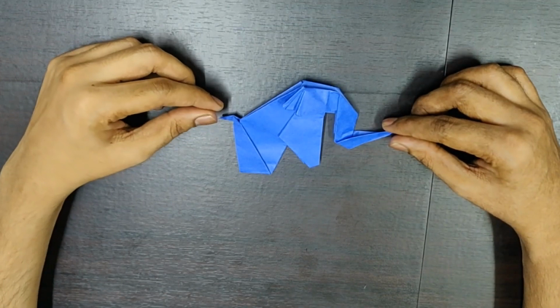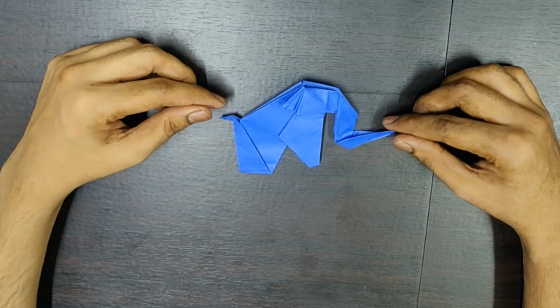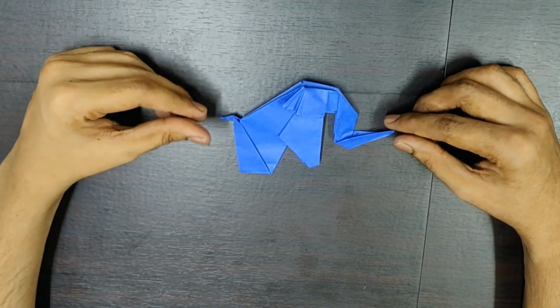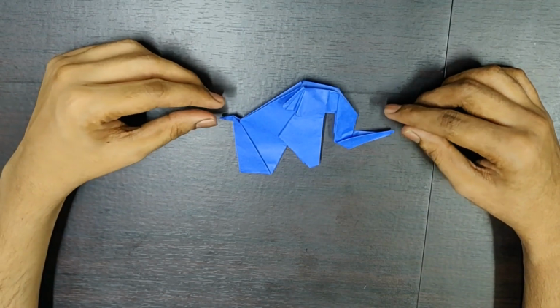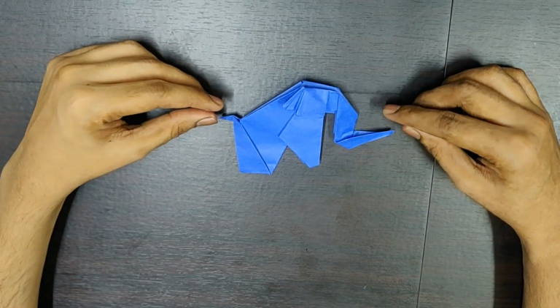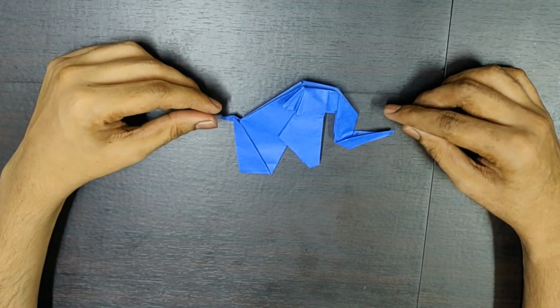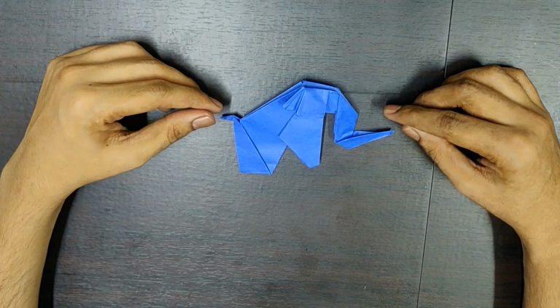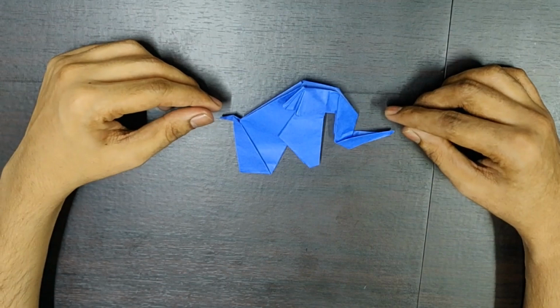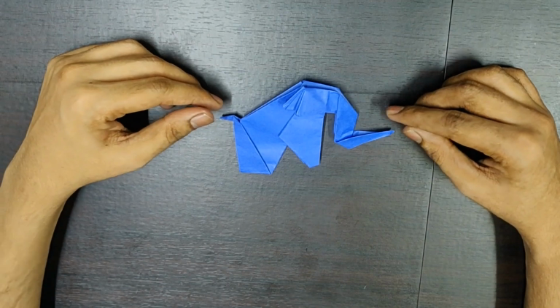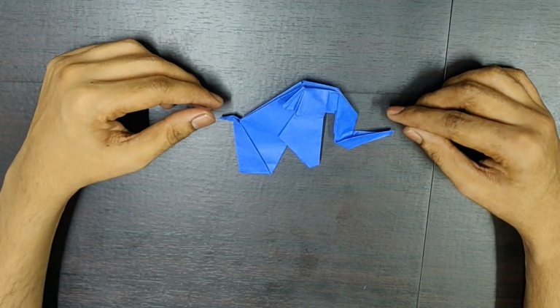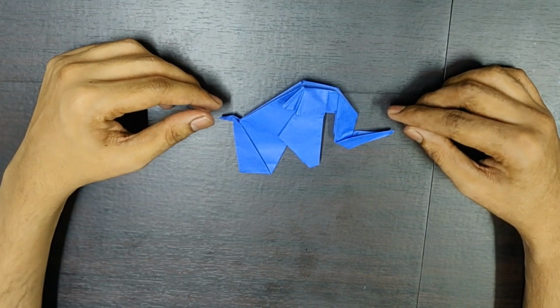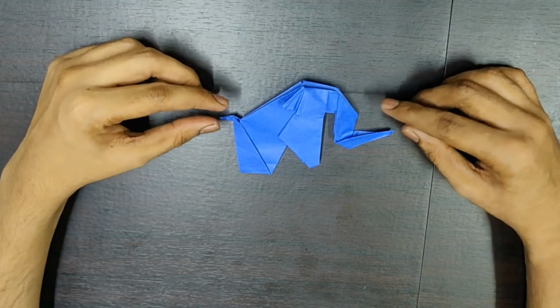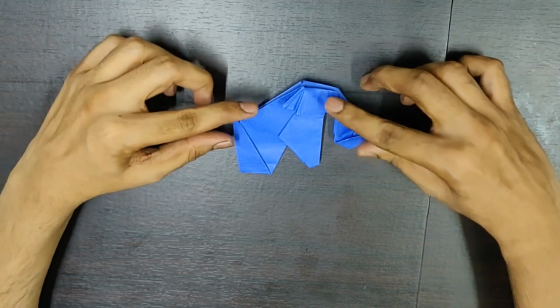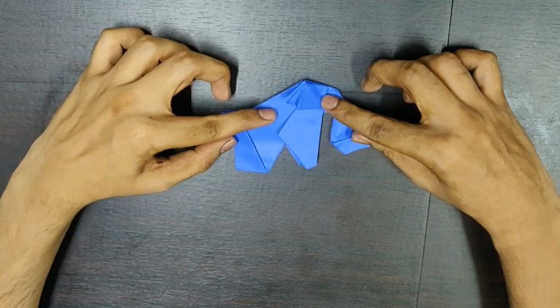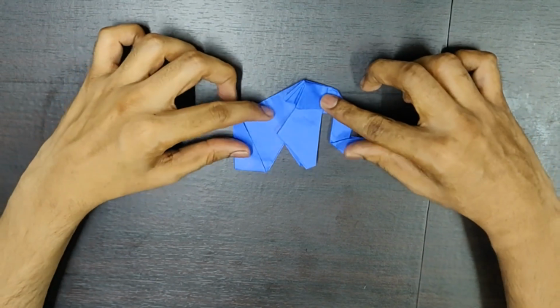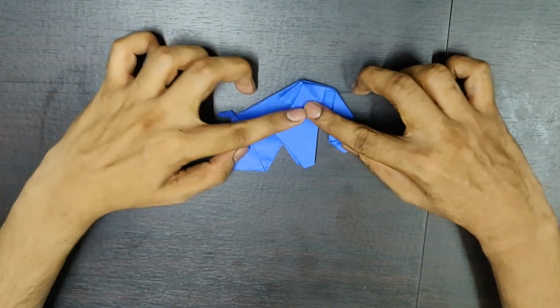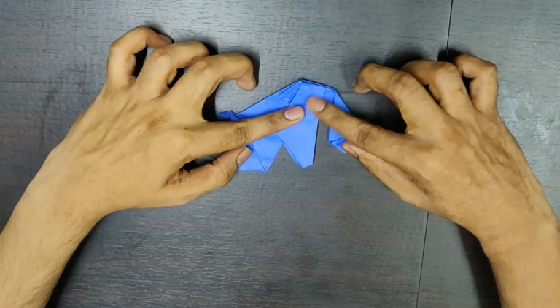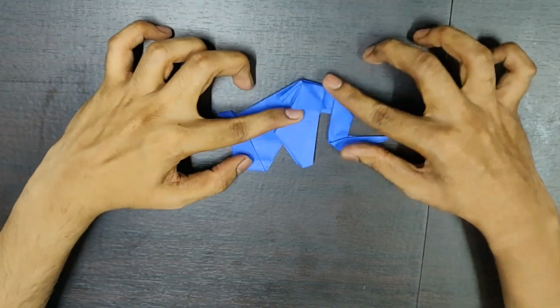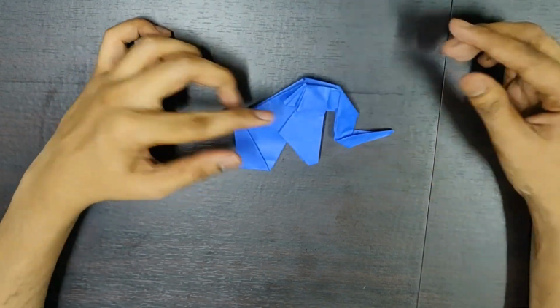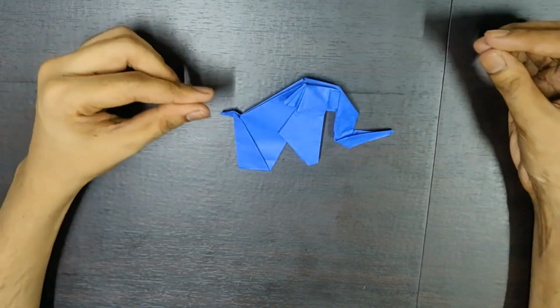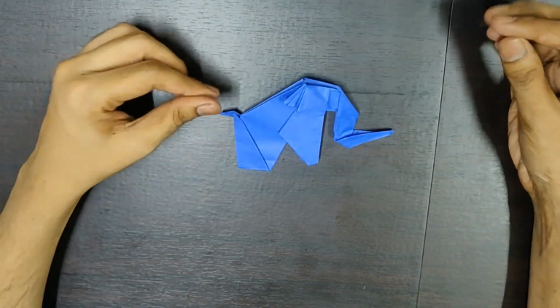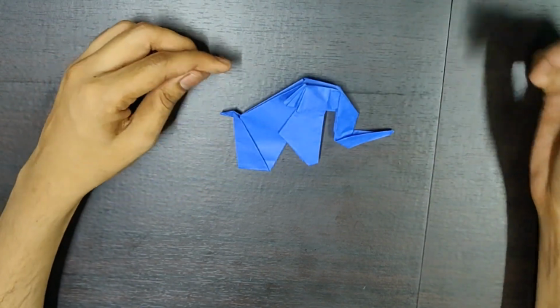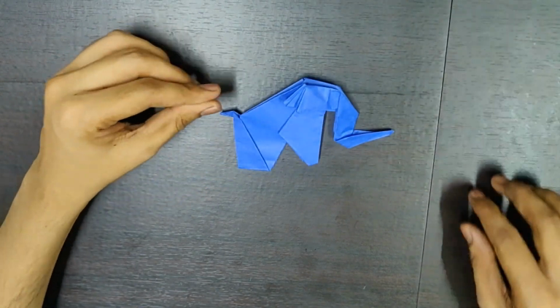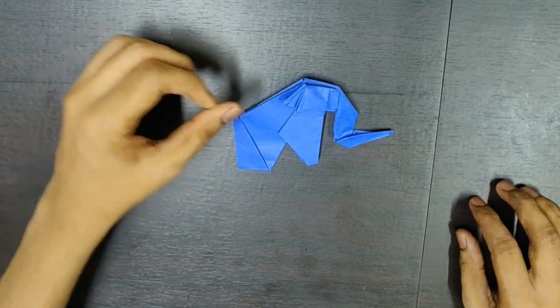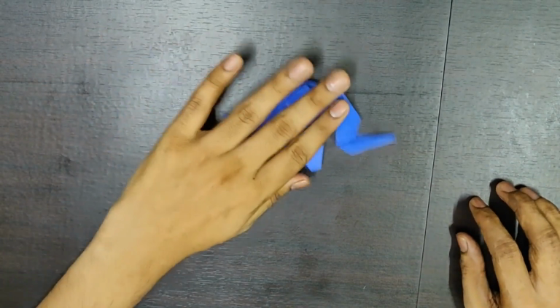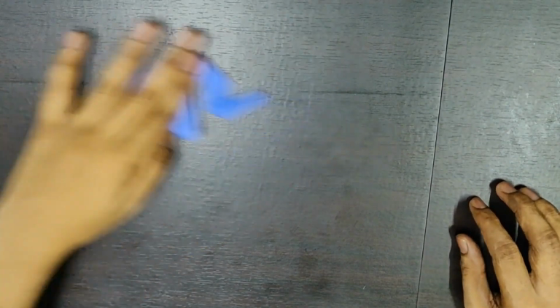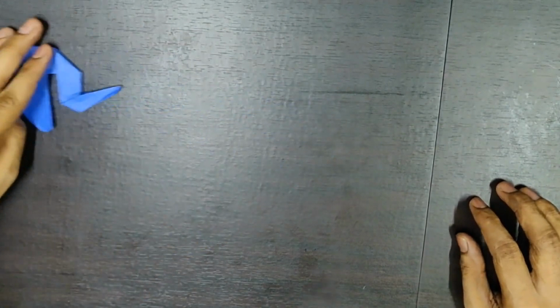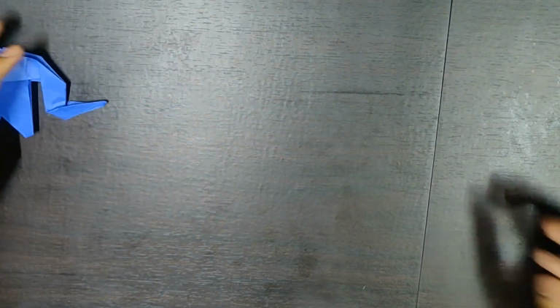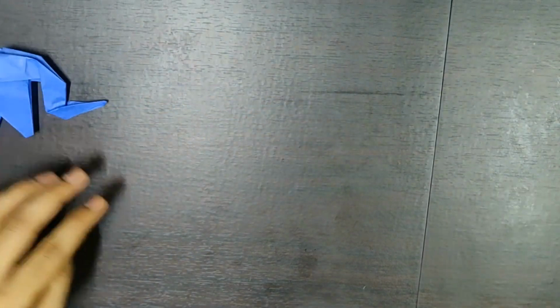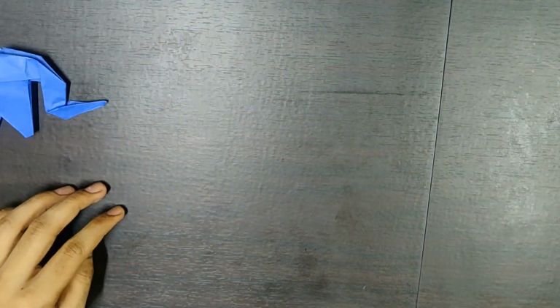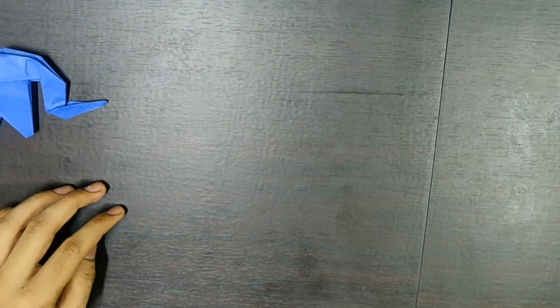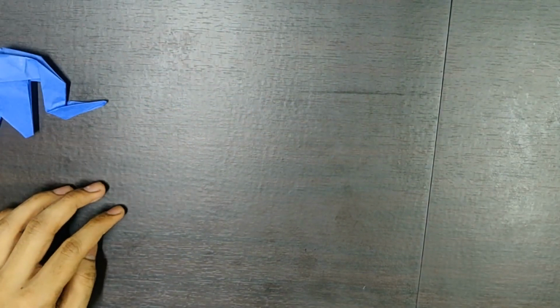So guys, this is the final model of the sitting elephant. This is how it looks. So let's keep this aside and let's start making it.